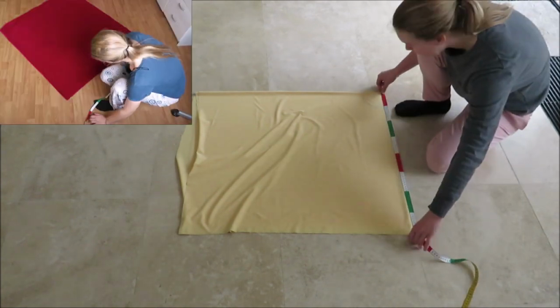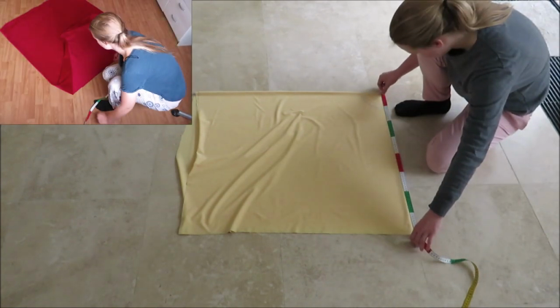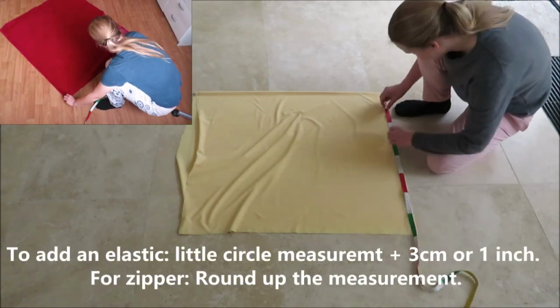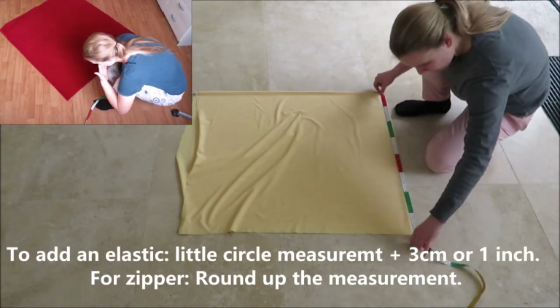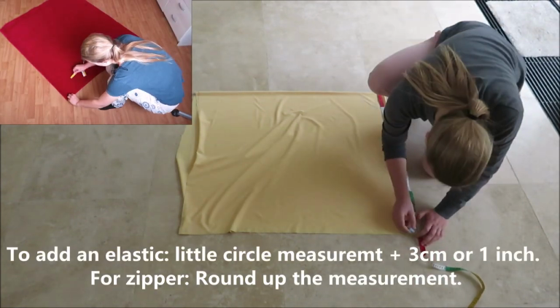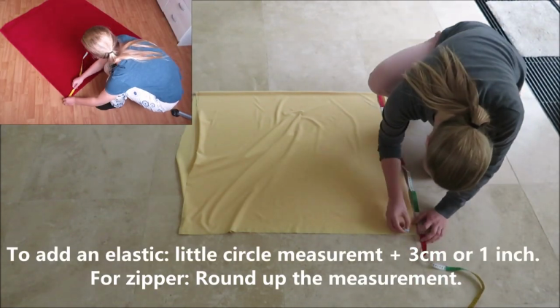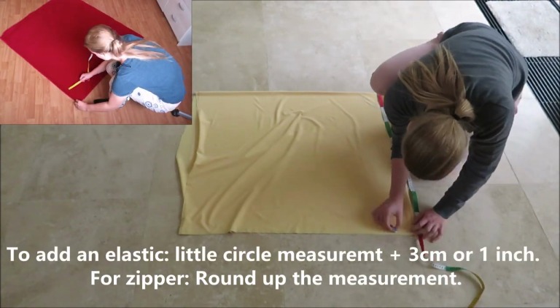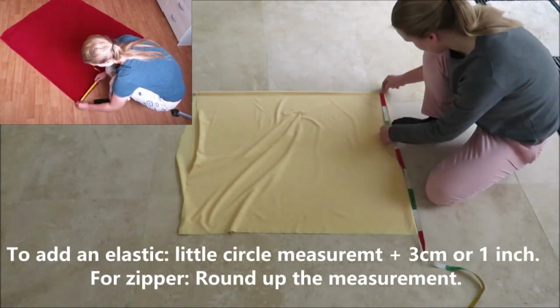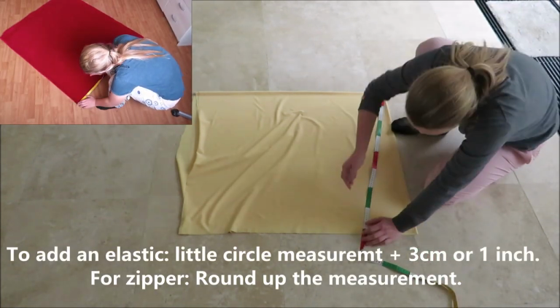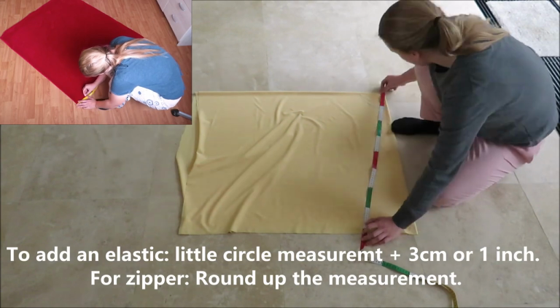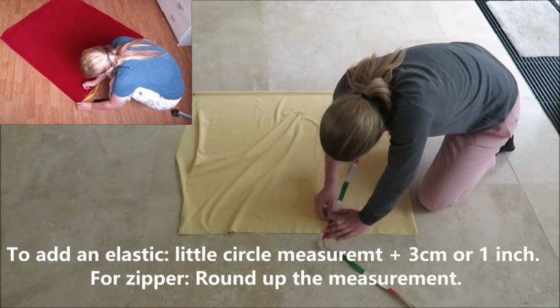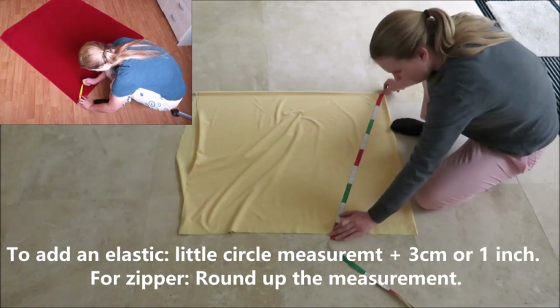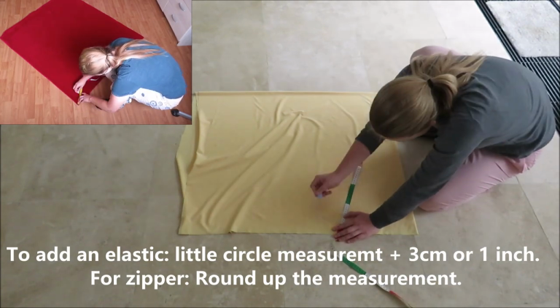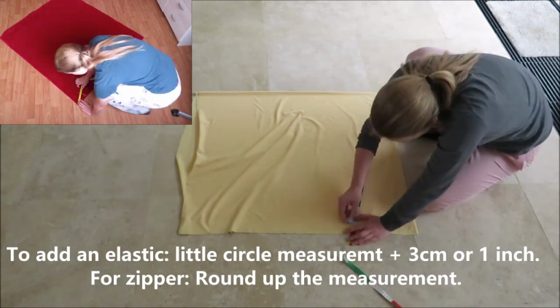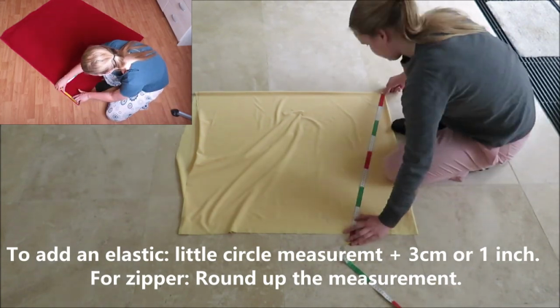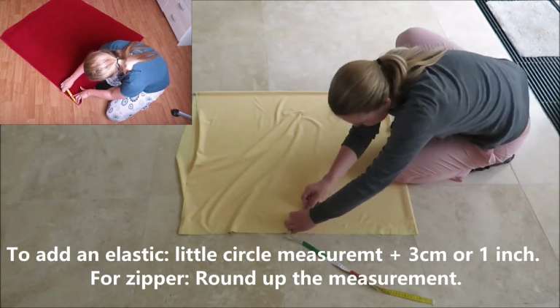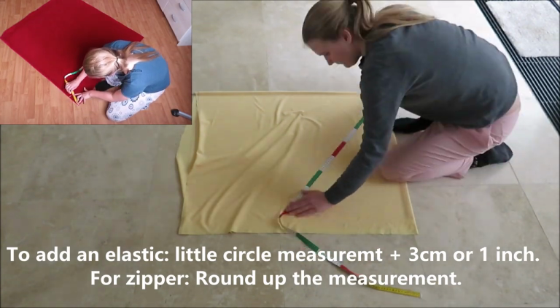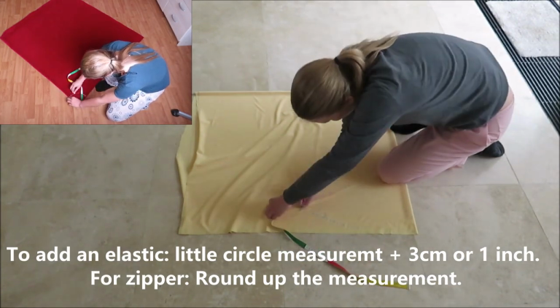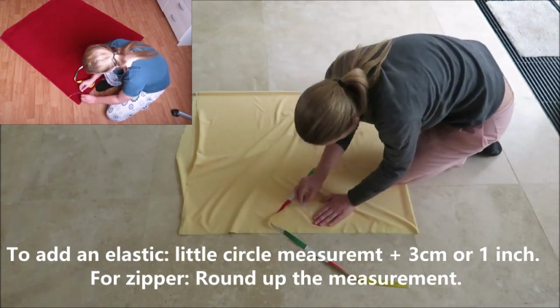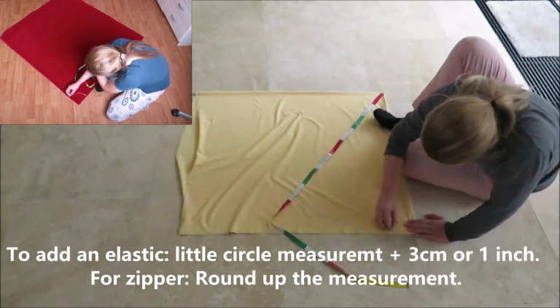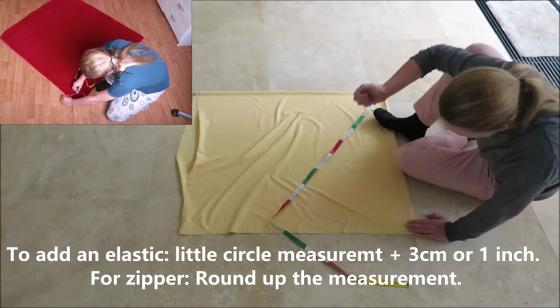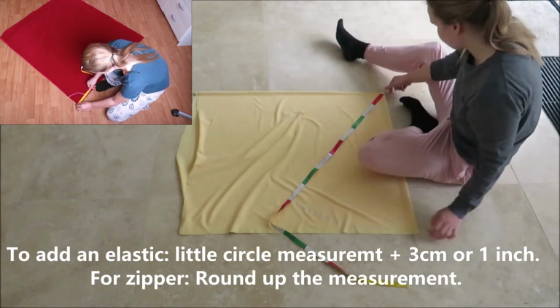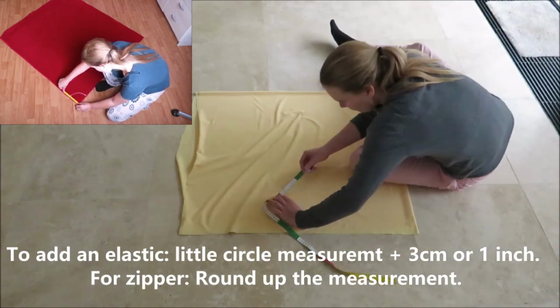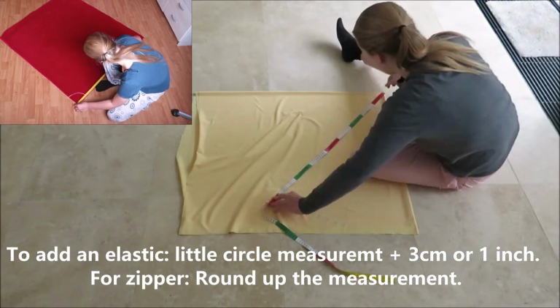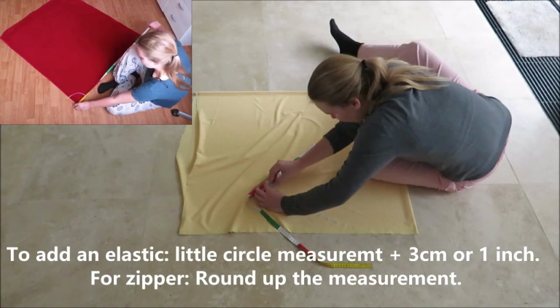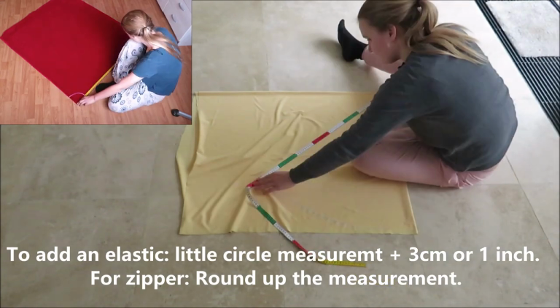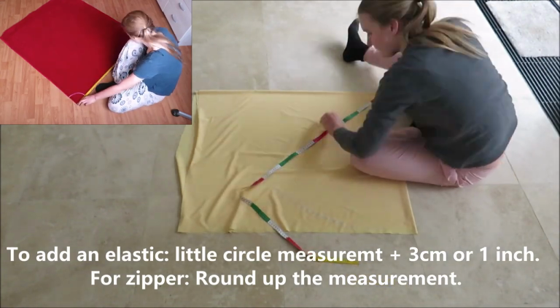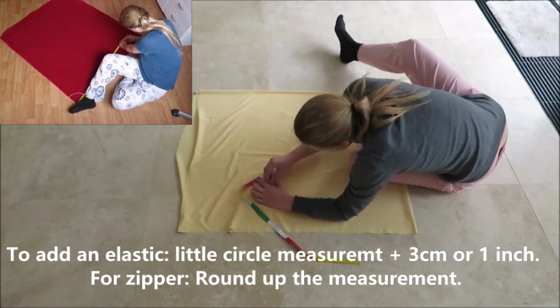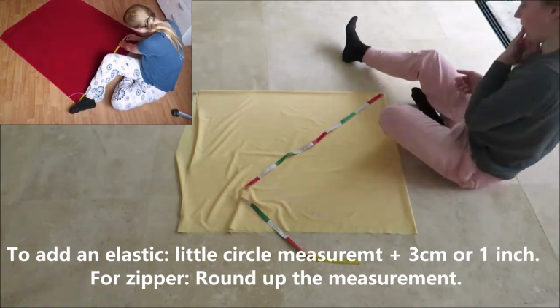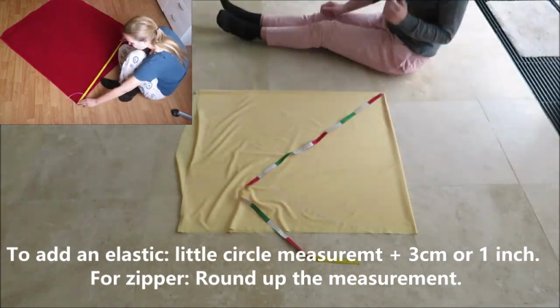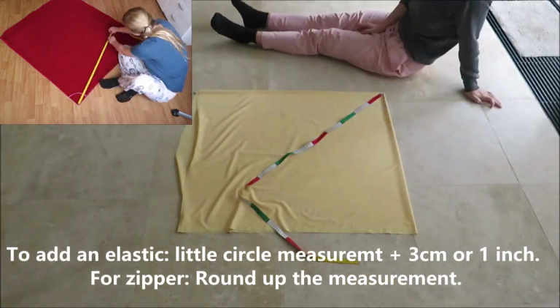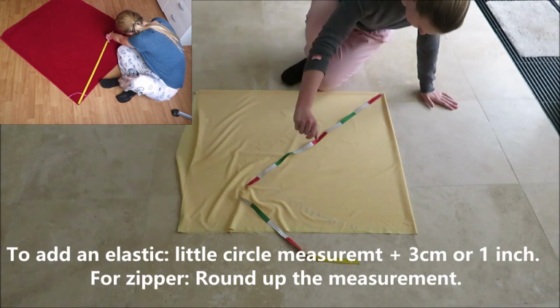I am working with super stretchy fabric, so I will be able to put the skirt on and off without using an elastic or a zipper. If you are sewing with non-stretchy fabric and you want to add an elastic, you will have to add 3 centimeters or 1 inch to this measurement.